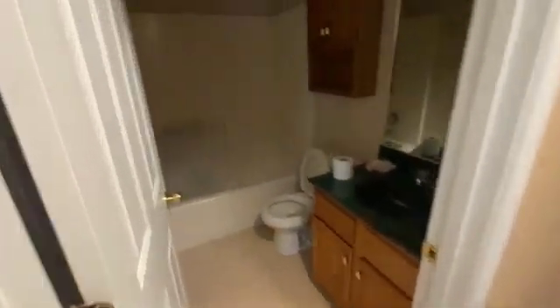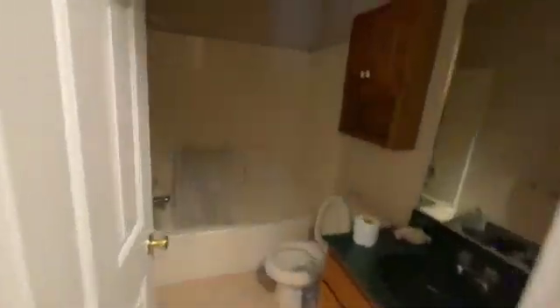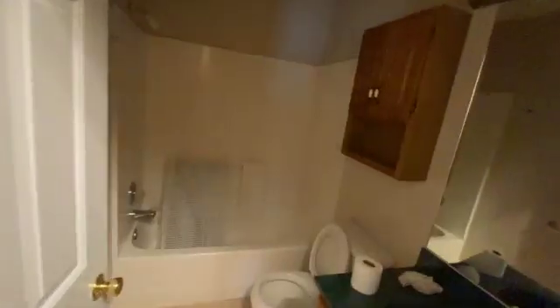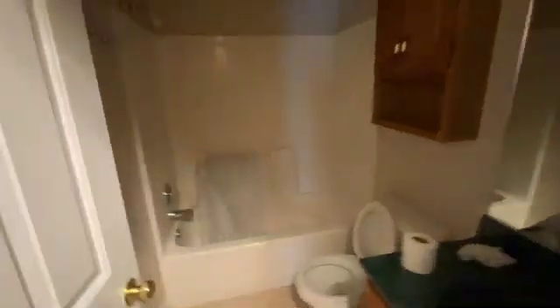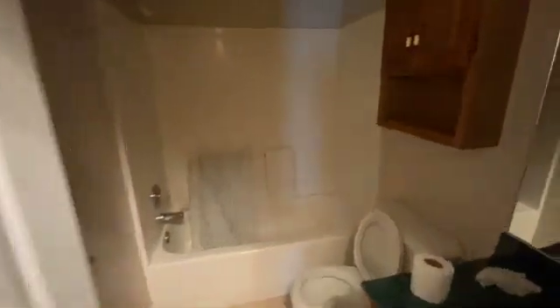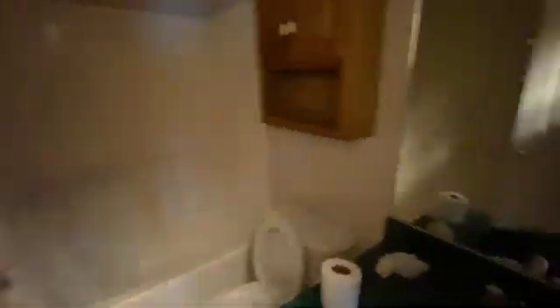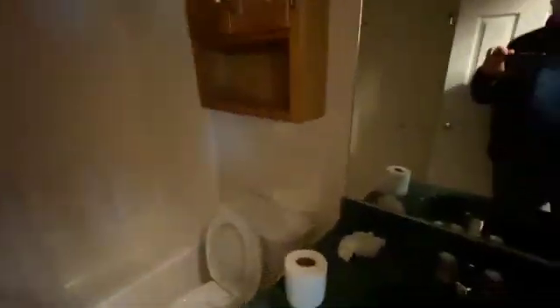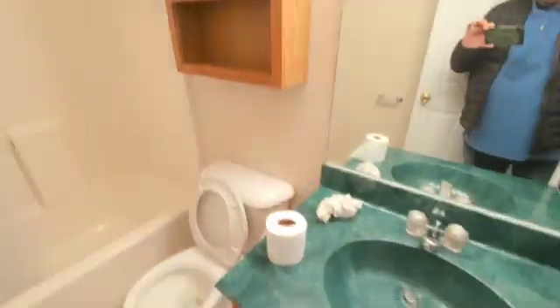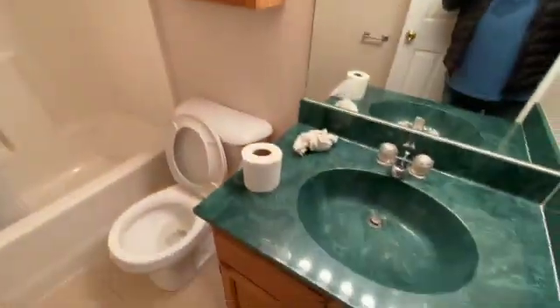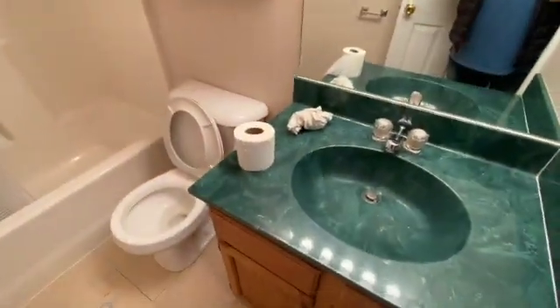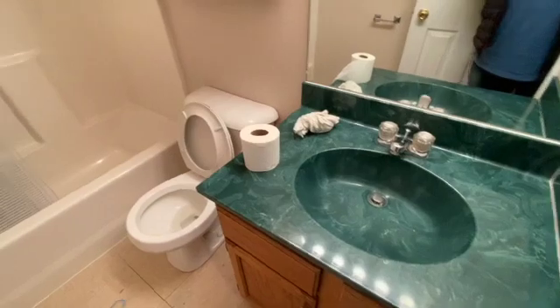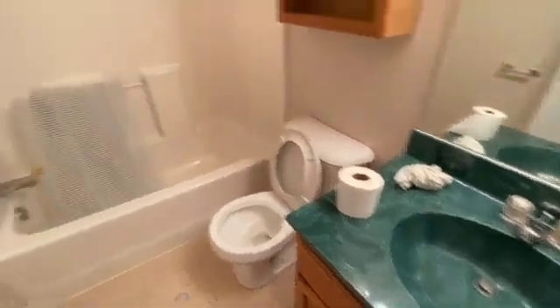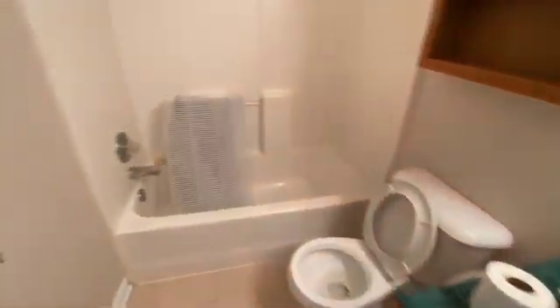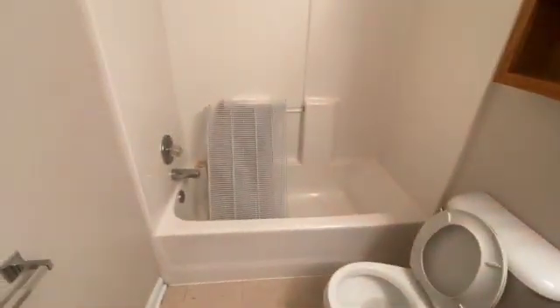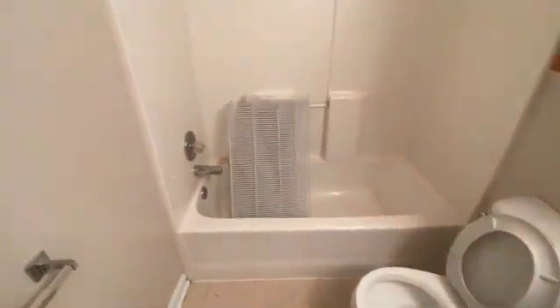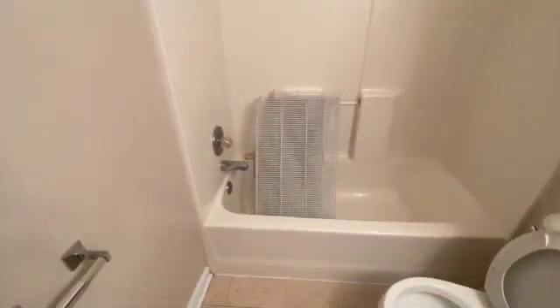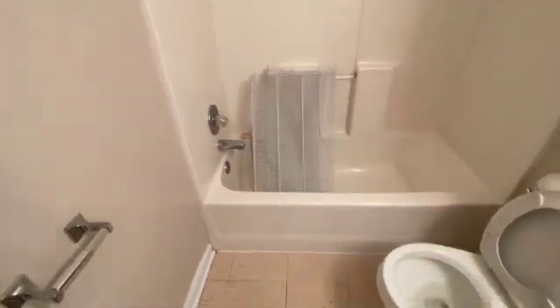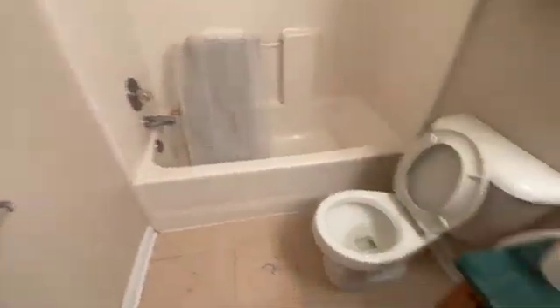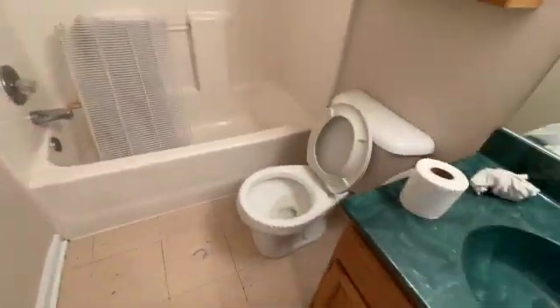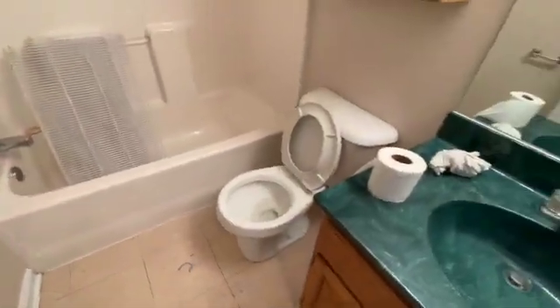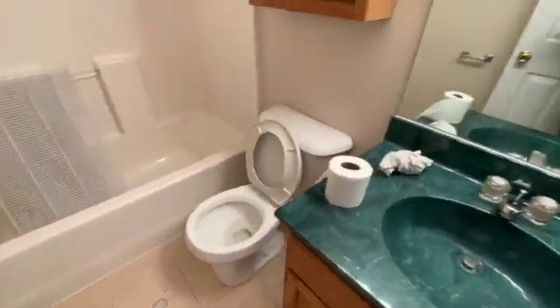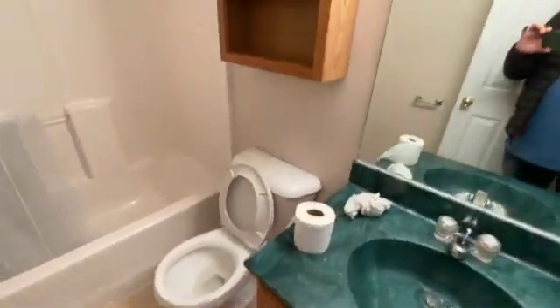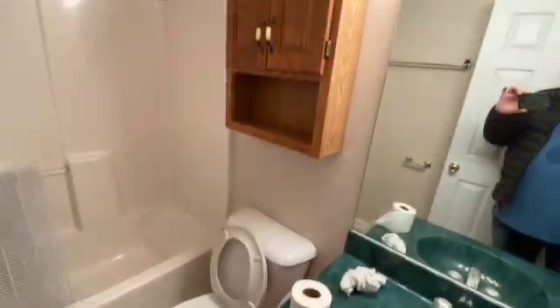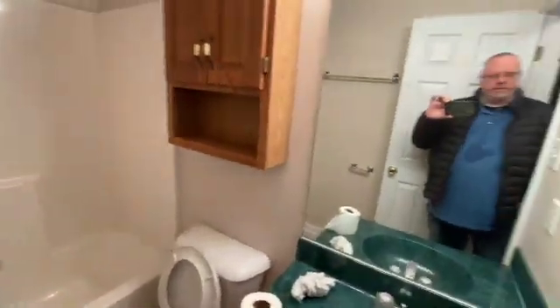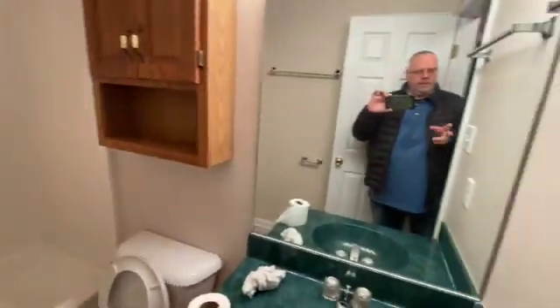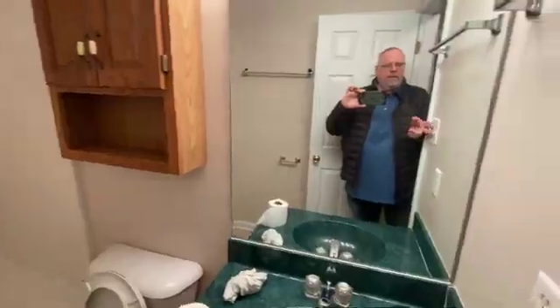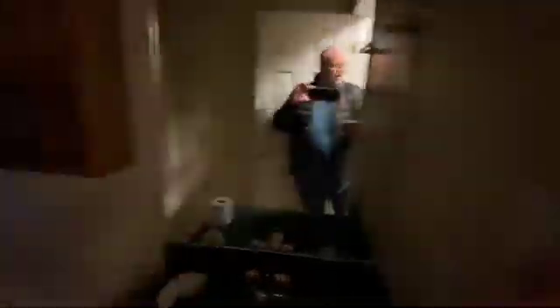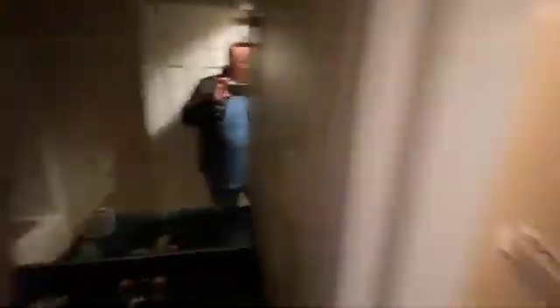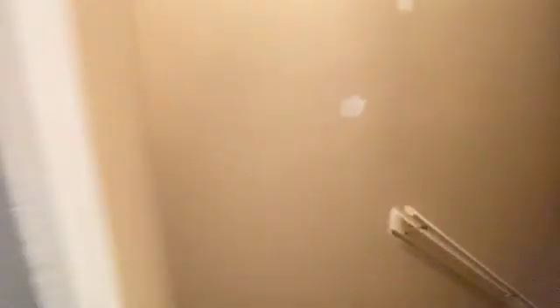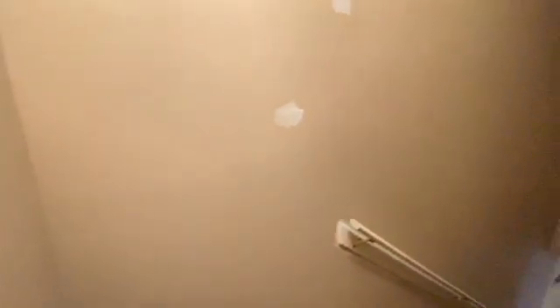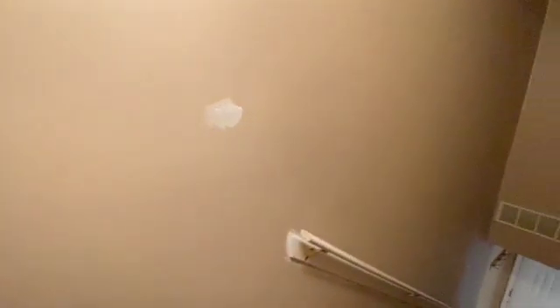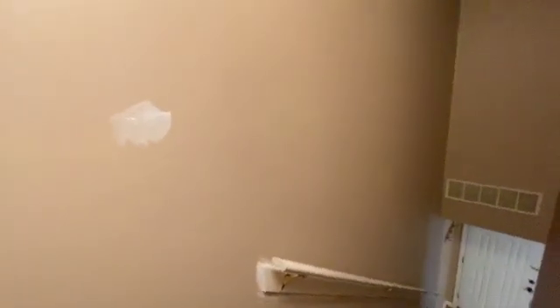And in the bathroom here, everything does look to be pretty good. Just the clutter from getting everything ready.